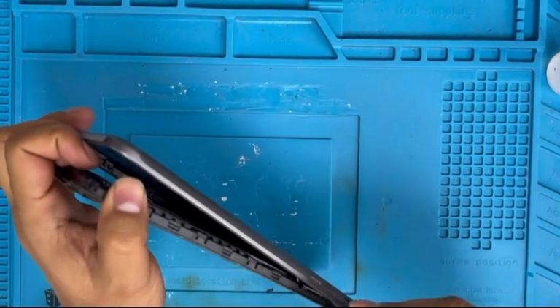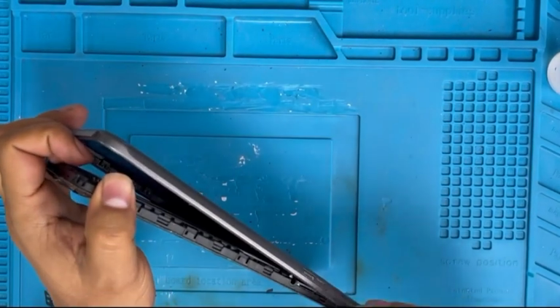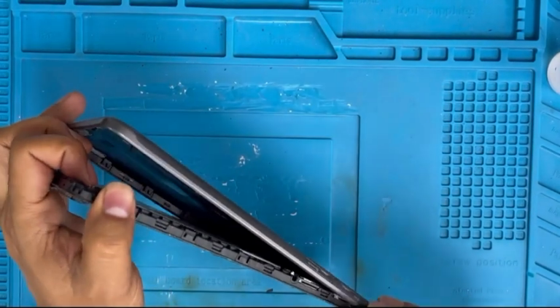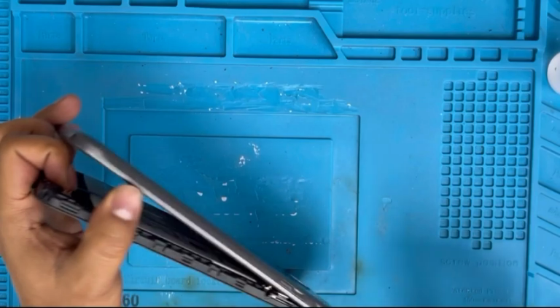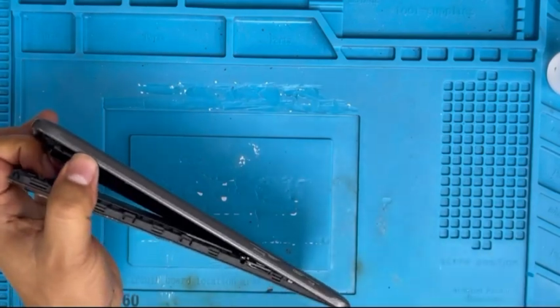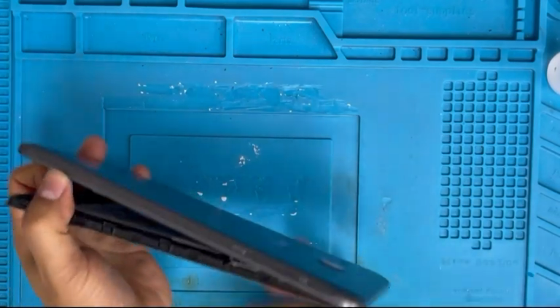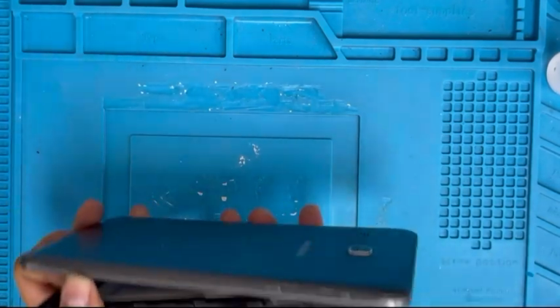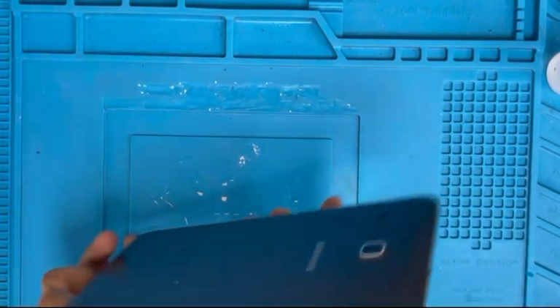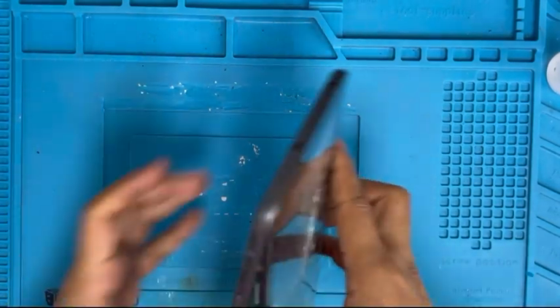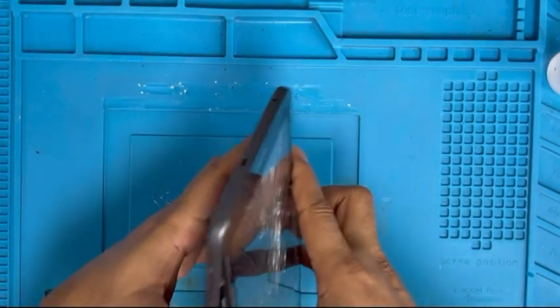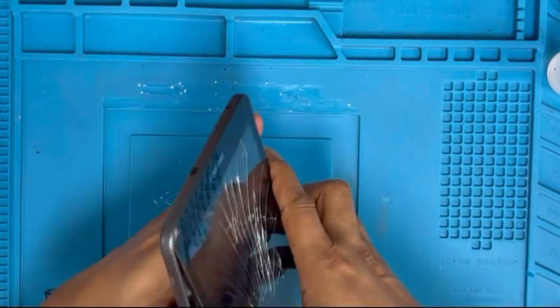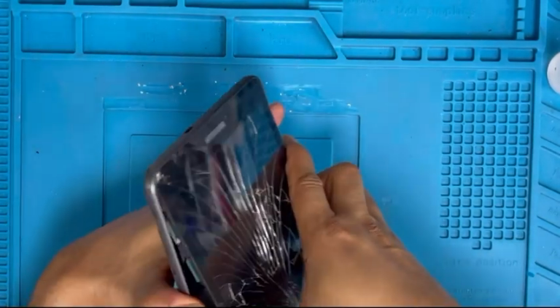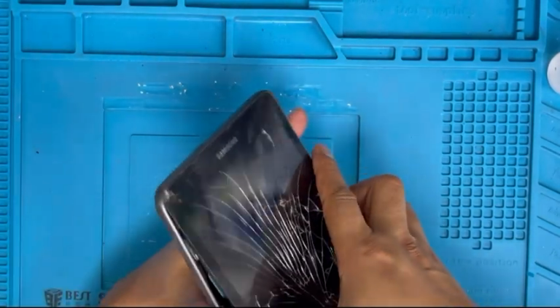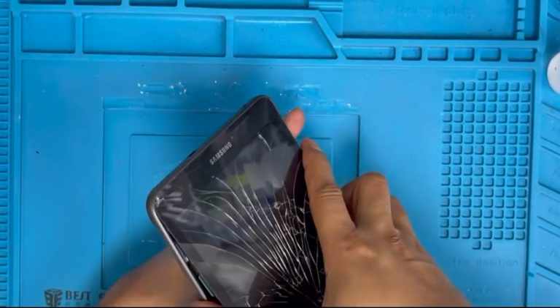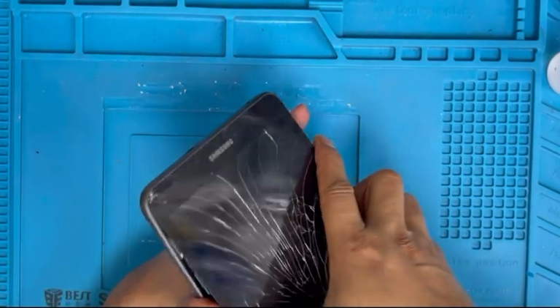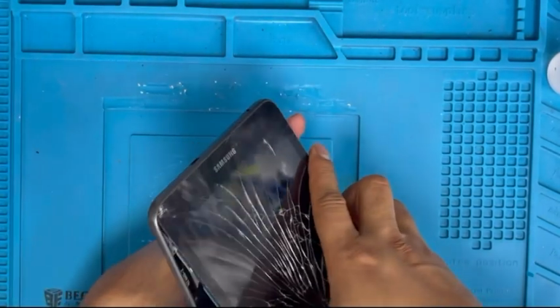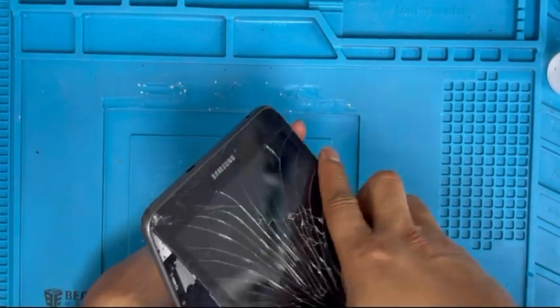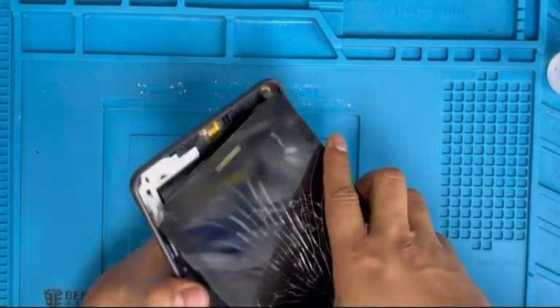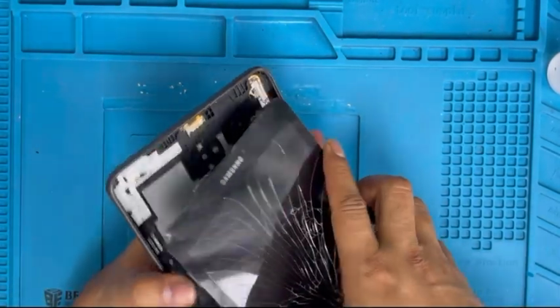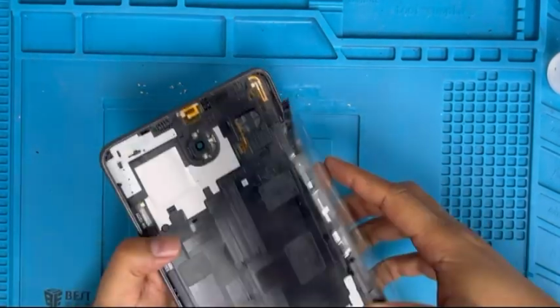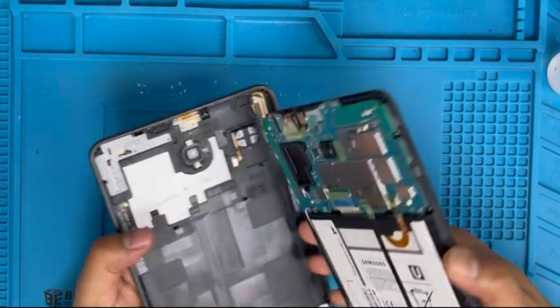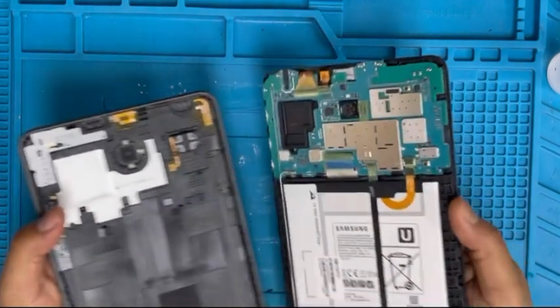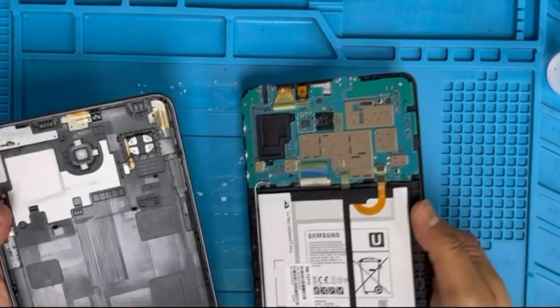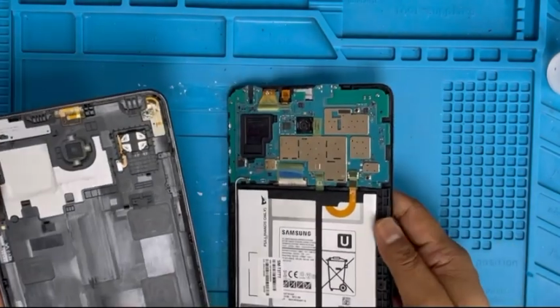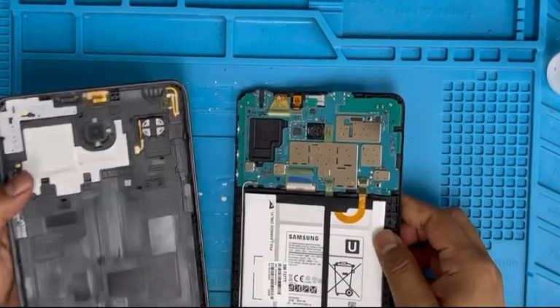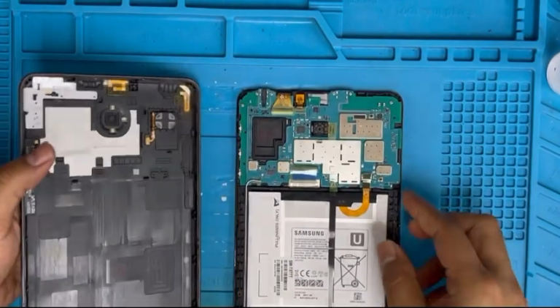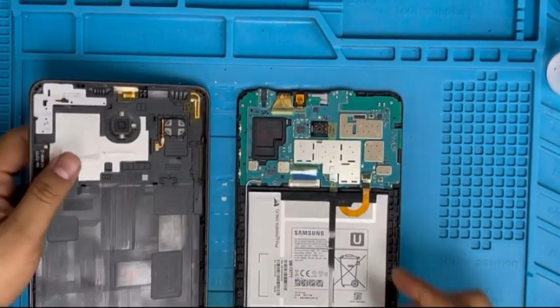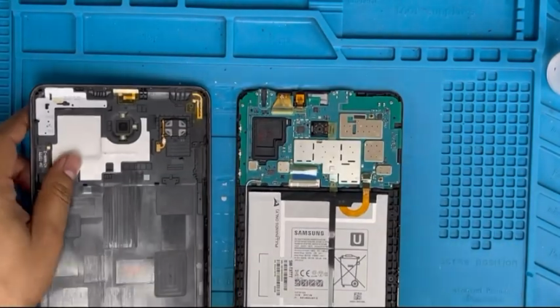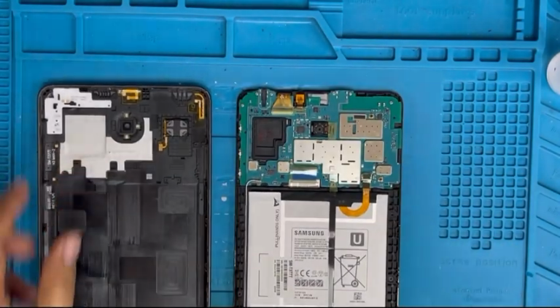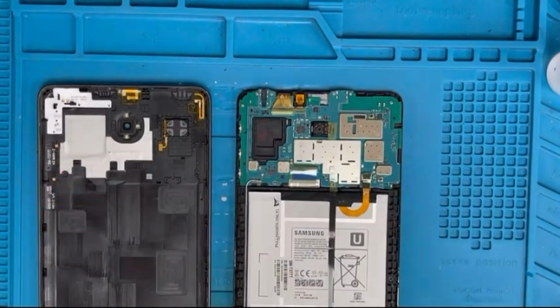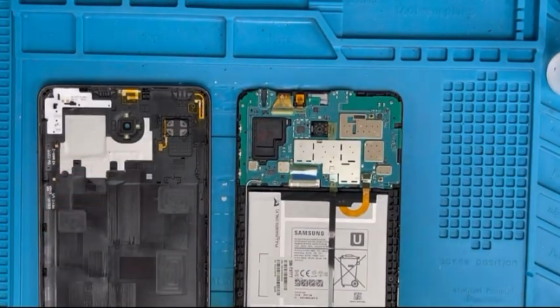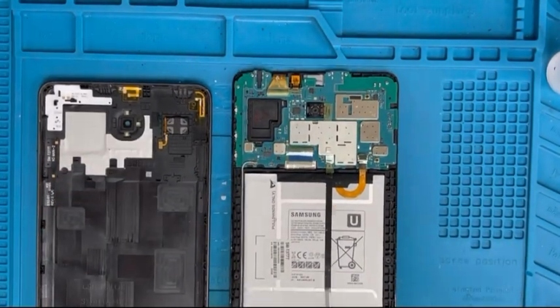These two sides are removed. Now we can use the hand to remove it — push down one side to push it up so it comes out easily.